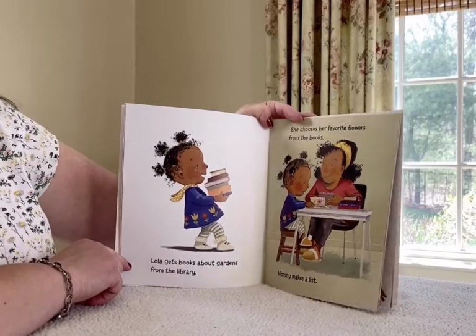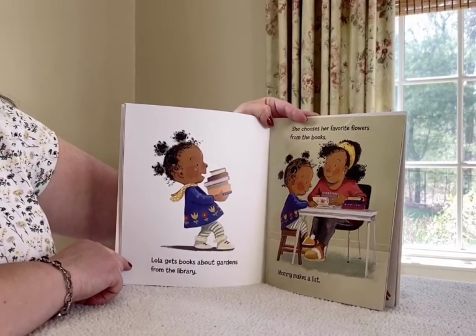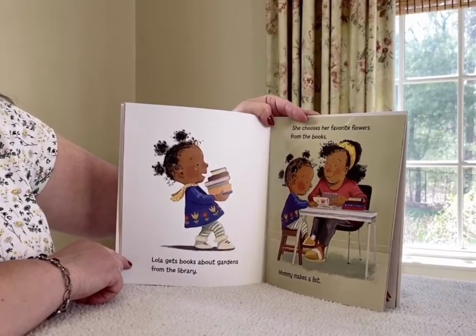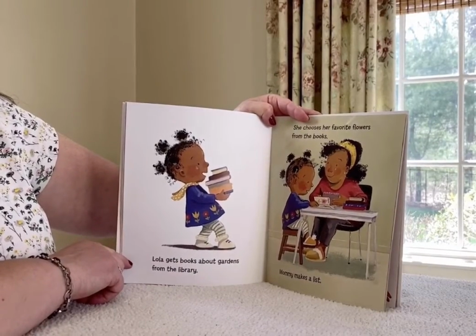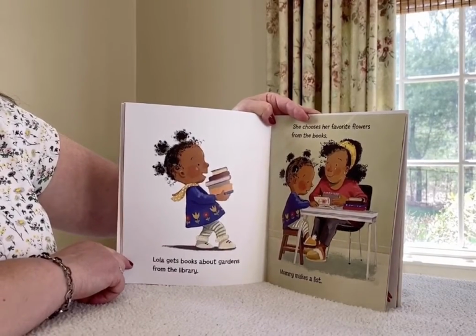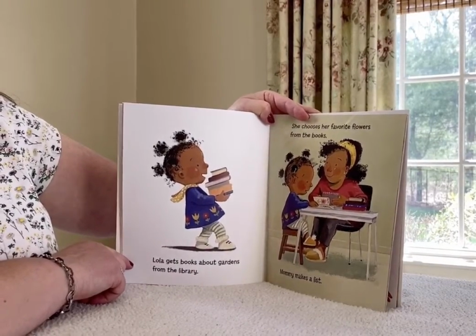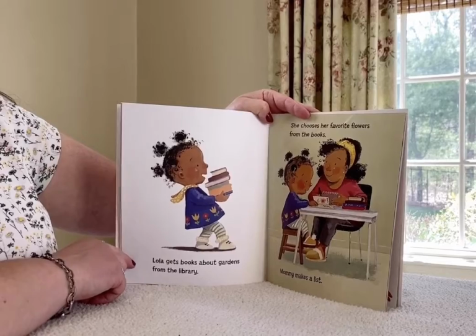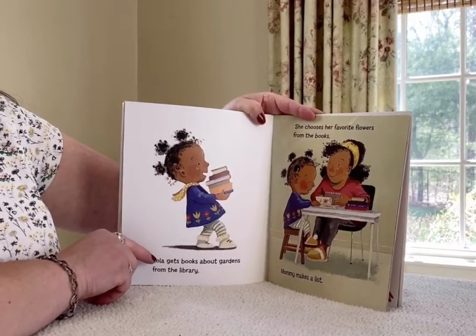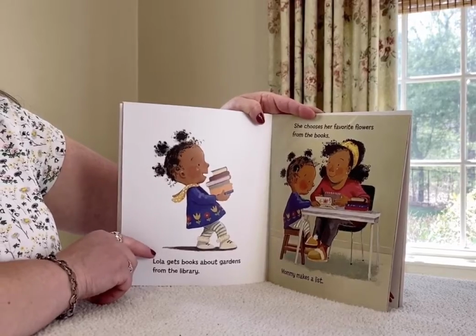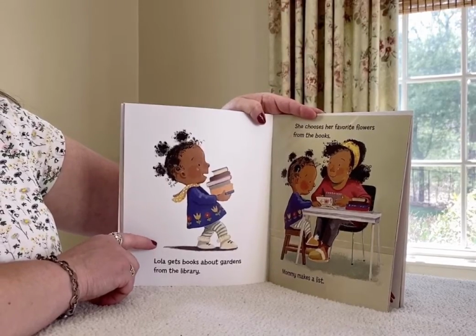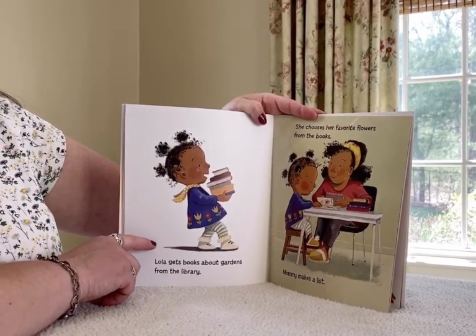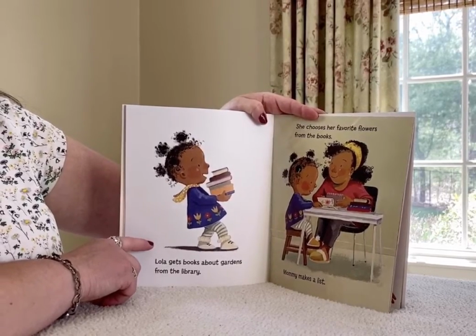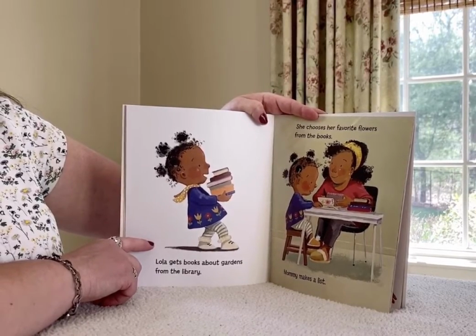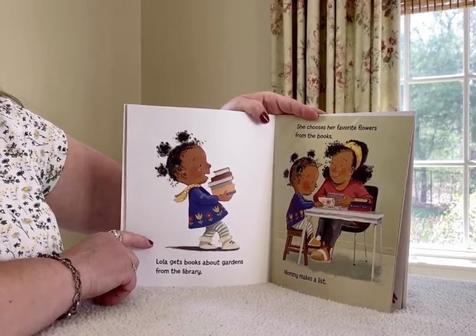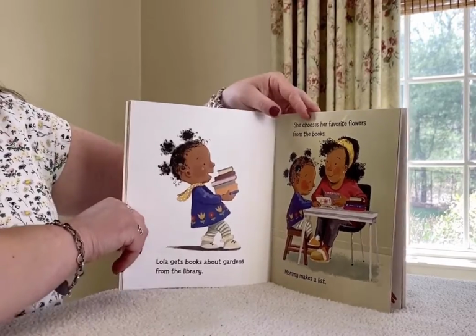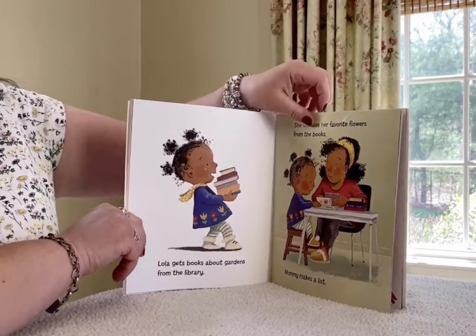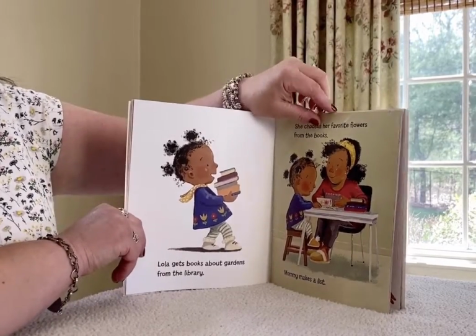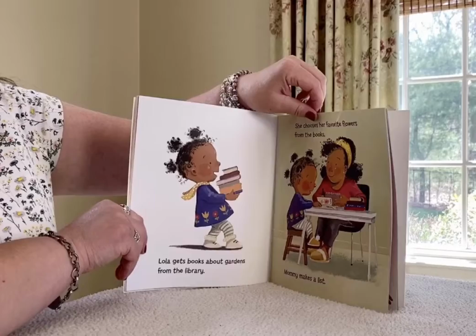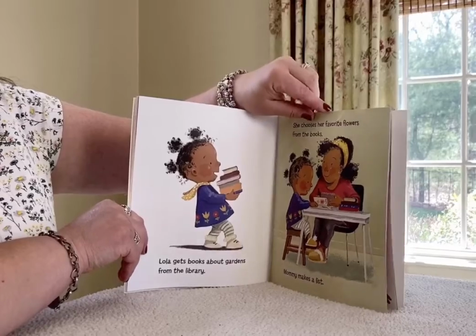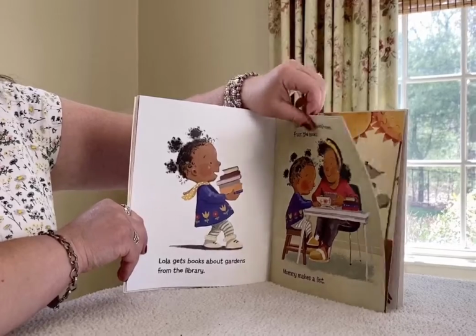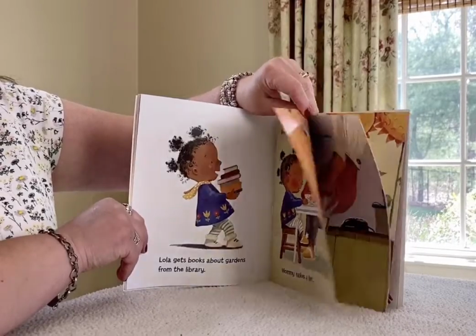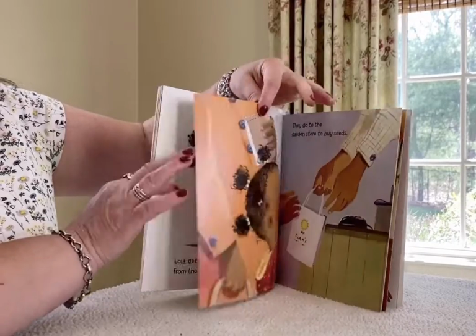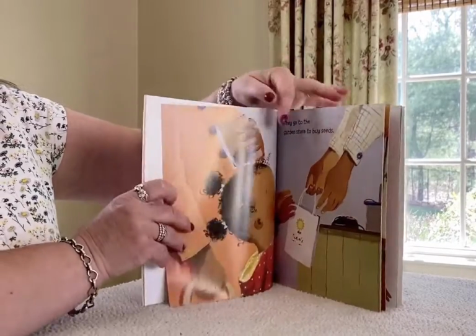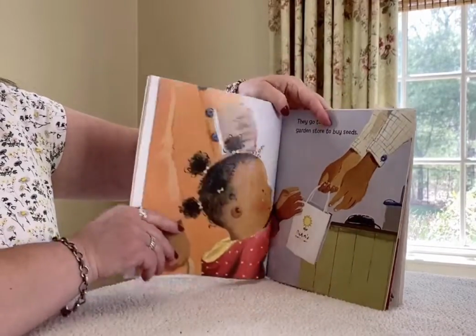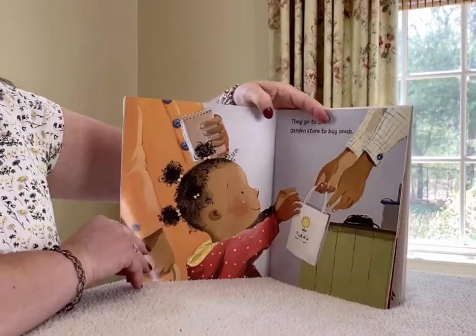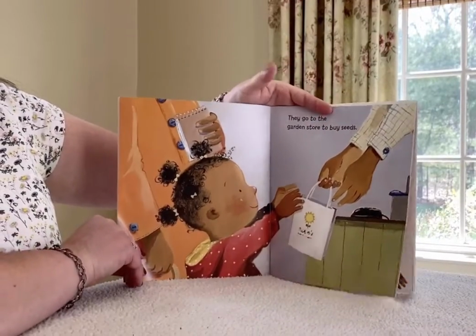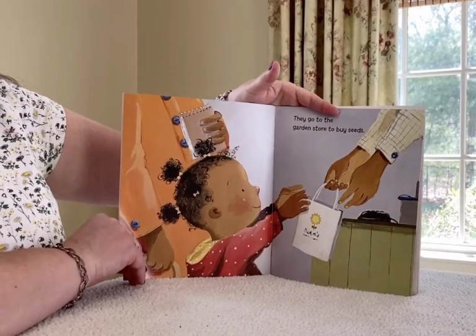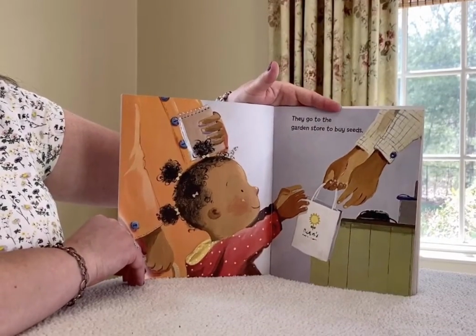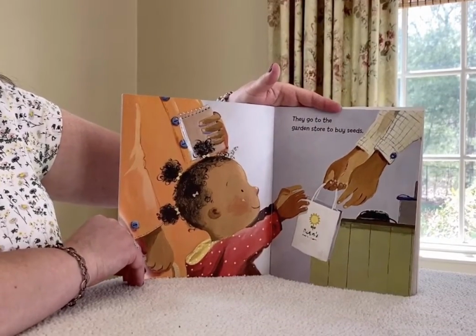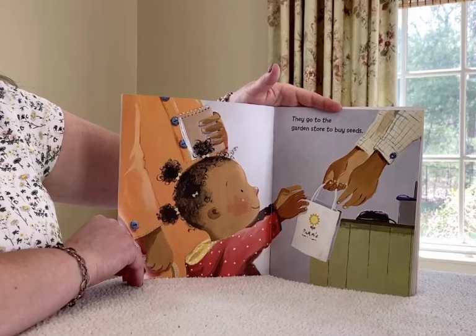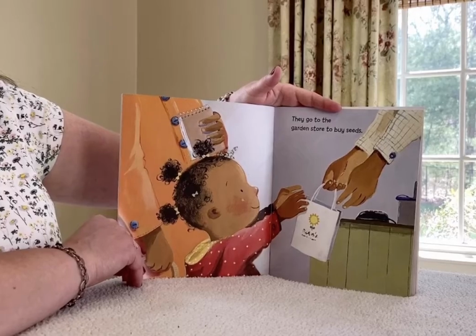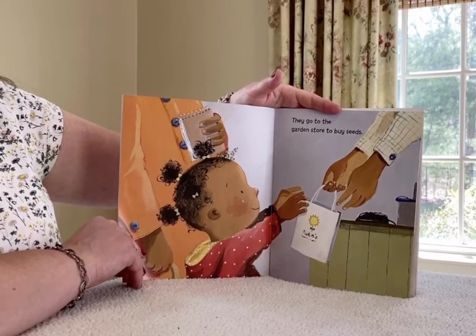Lola gets books about gardens from the library. She chooses her favorite flowers from the books and Mommy makes a list. They go to the garden store to buy seeds.